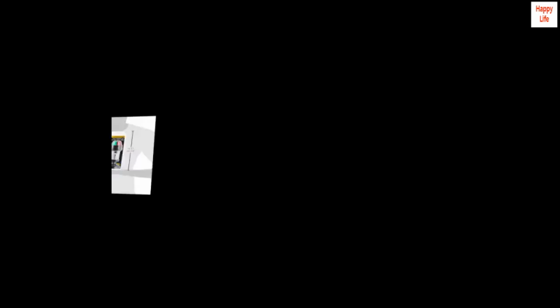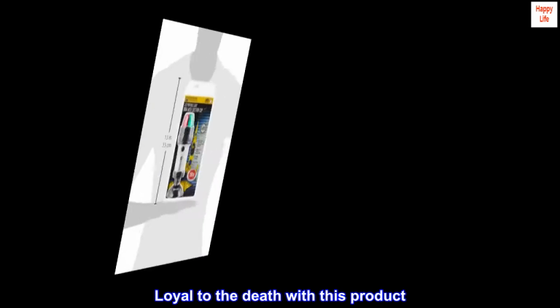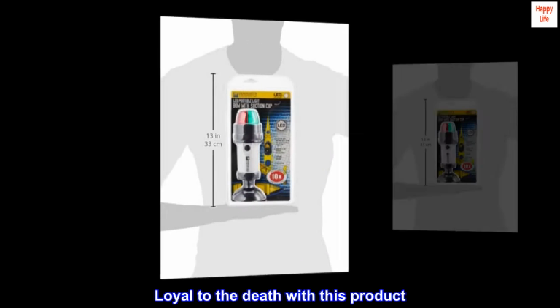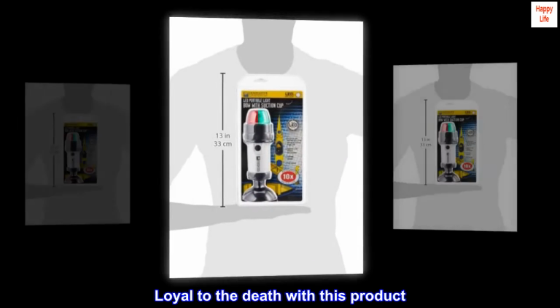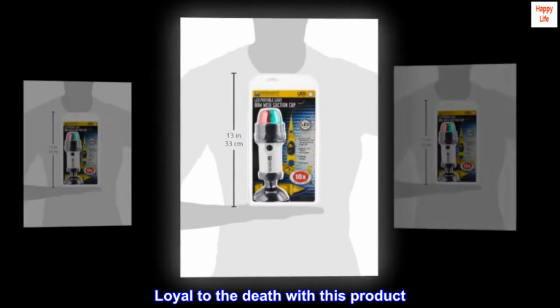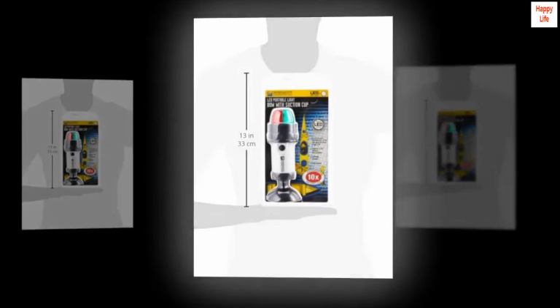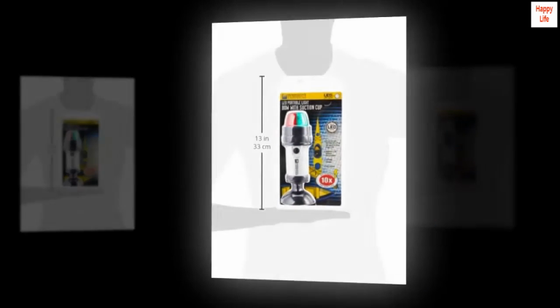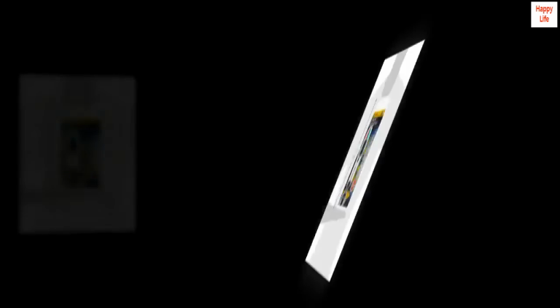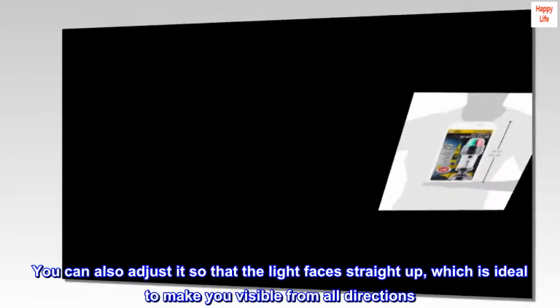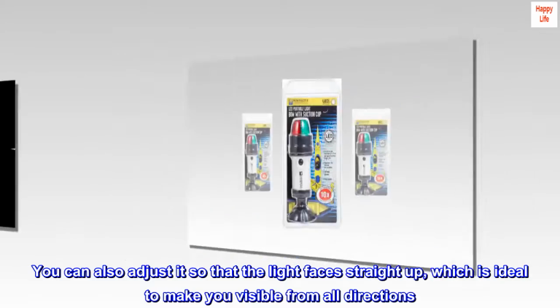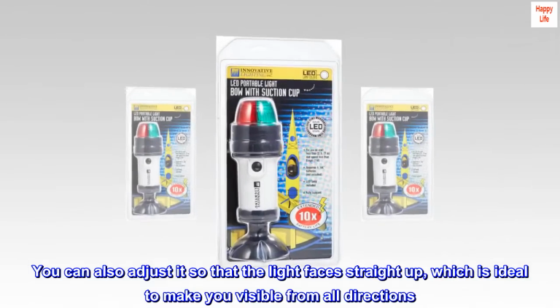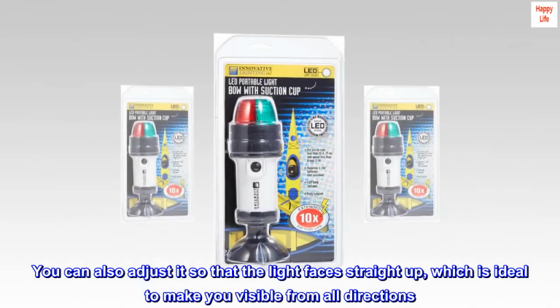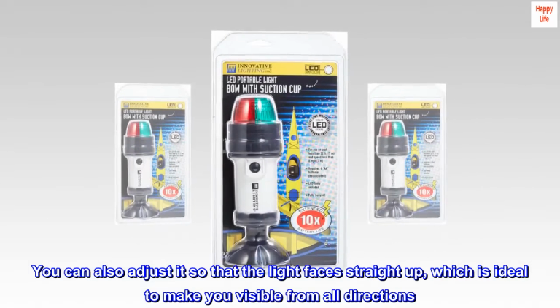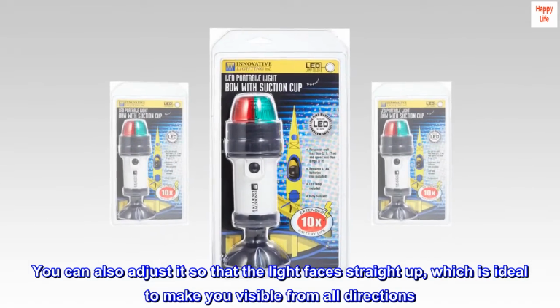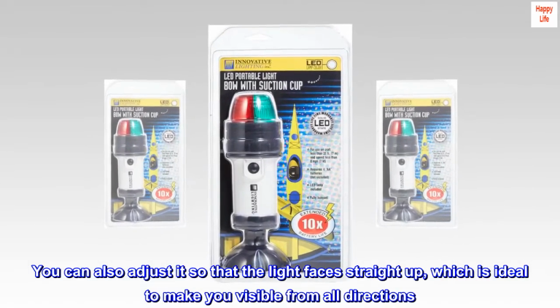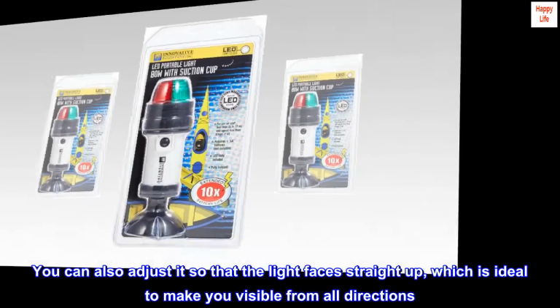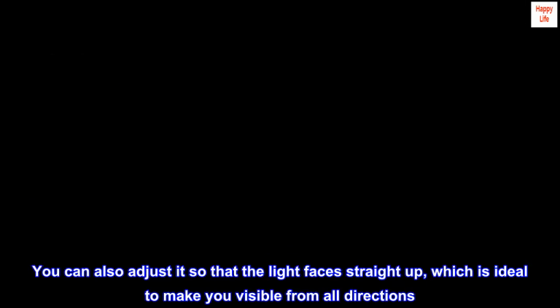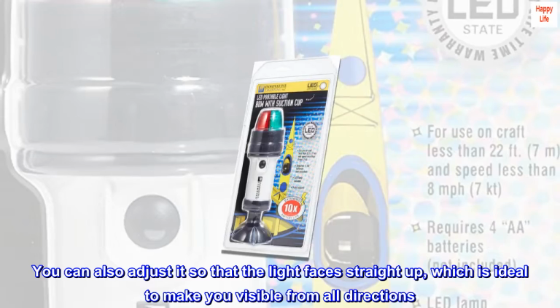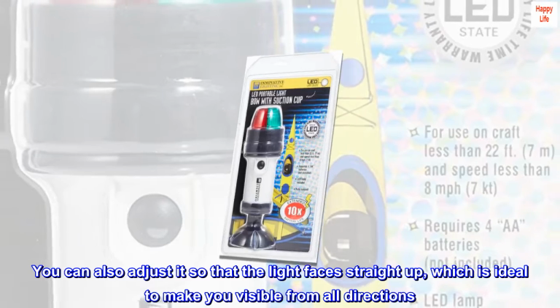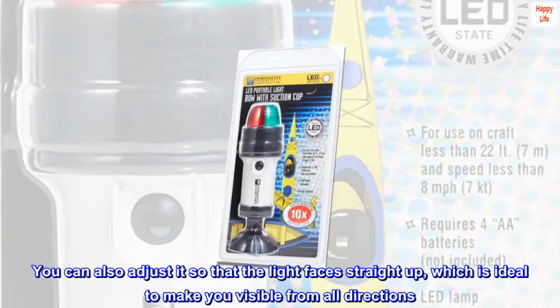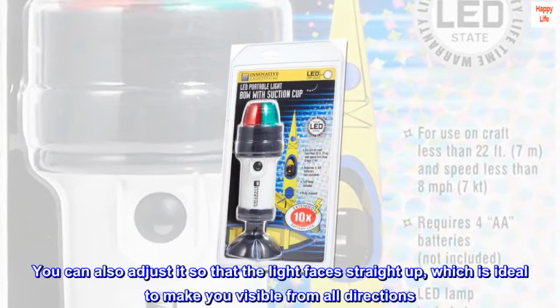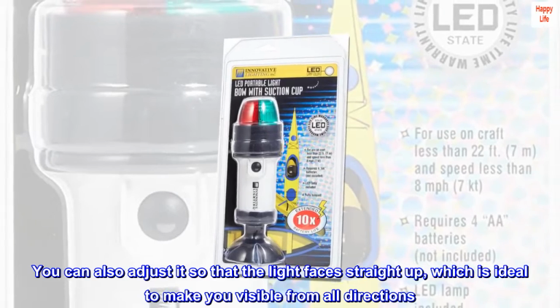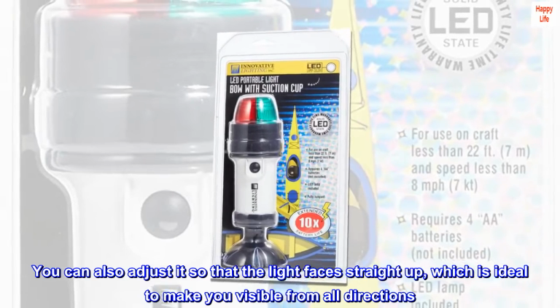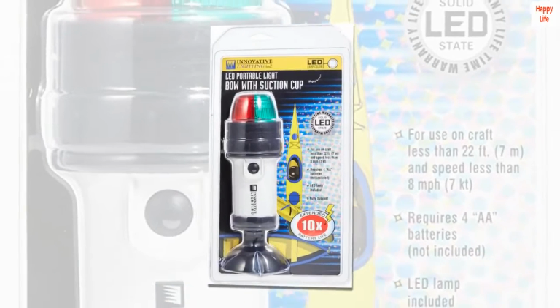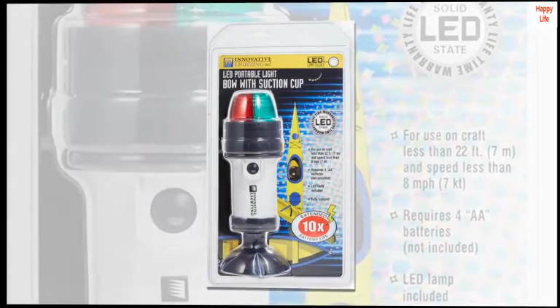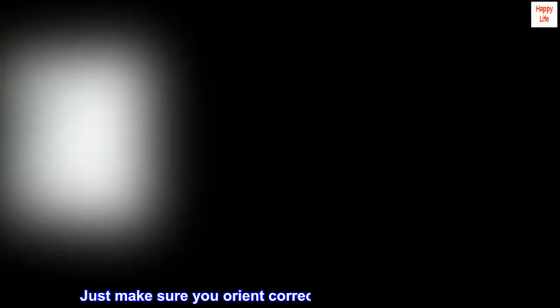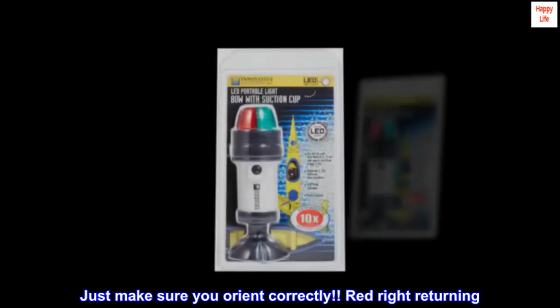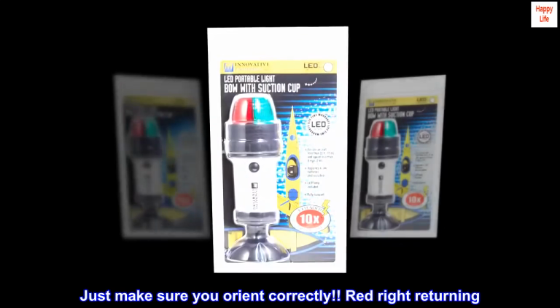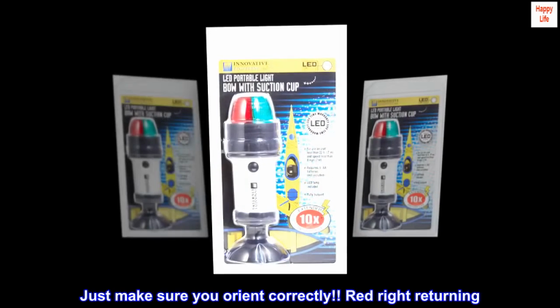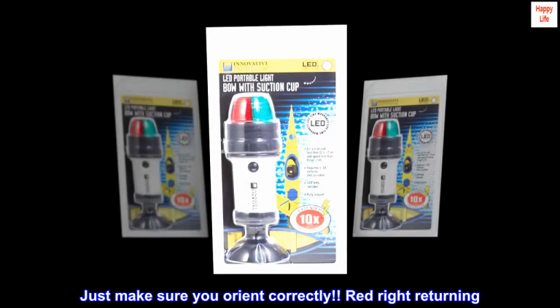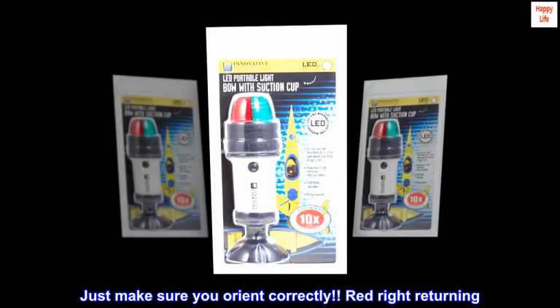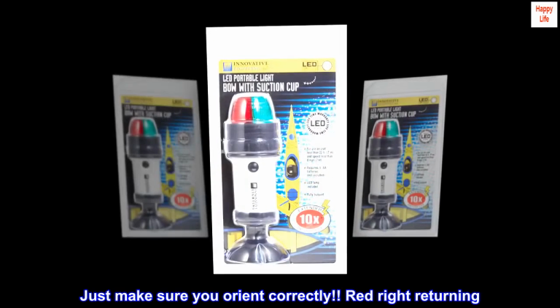Loyal to the death with this product. You can also adjust it so that the light faces straight up, which is ideal to make you visible from all directions. Just make sure you orient correctly — Red Right Returning.